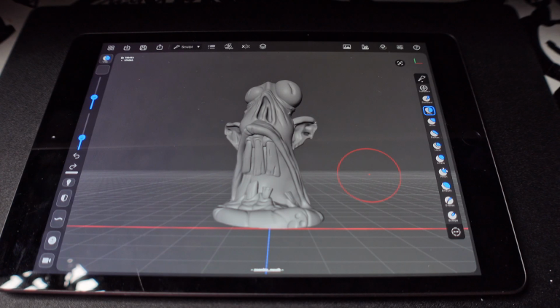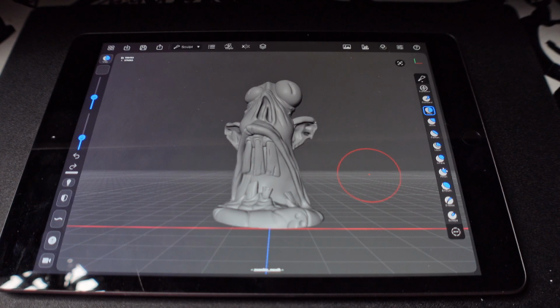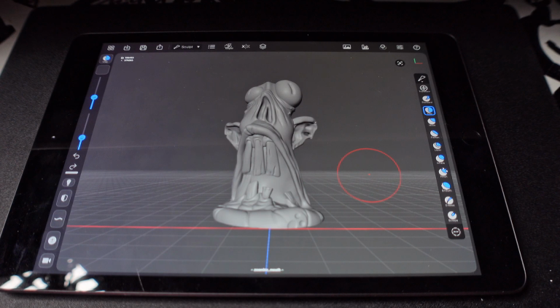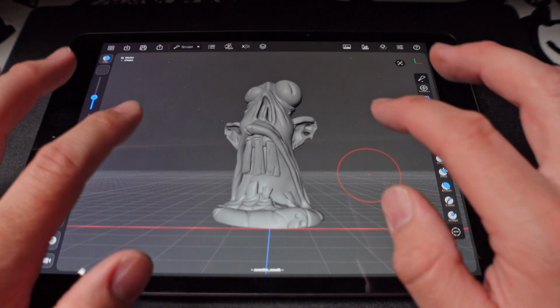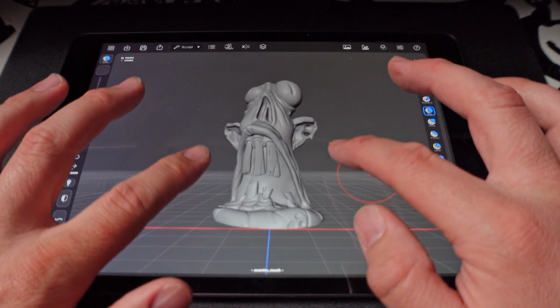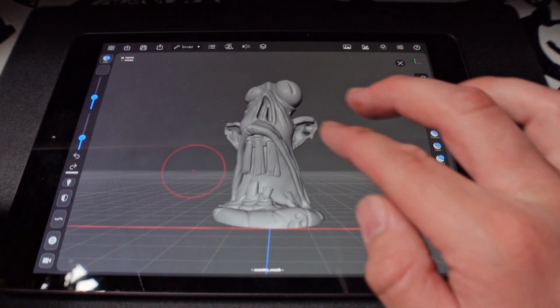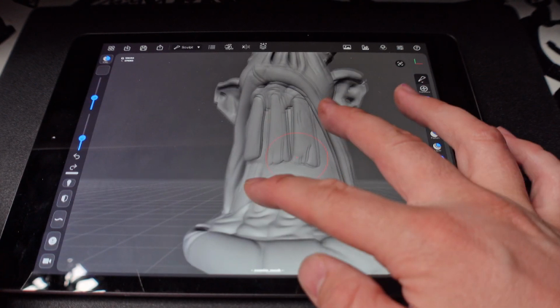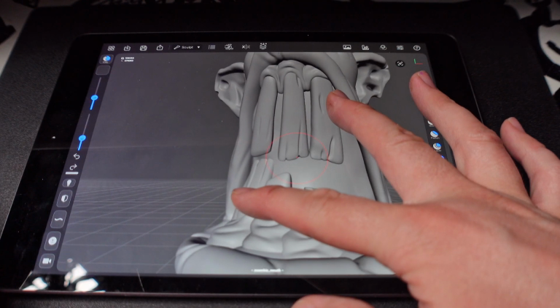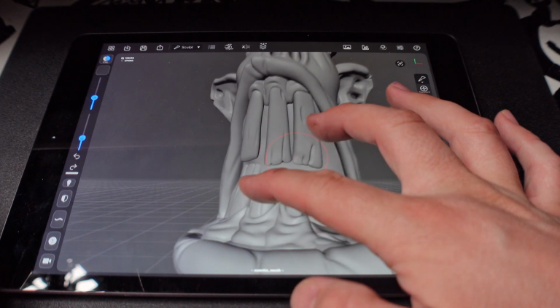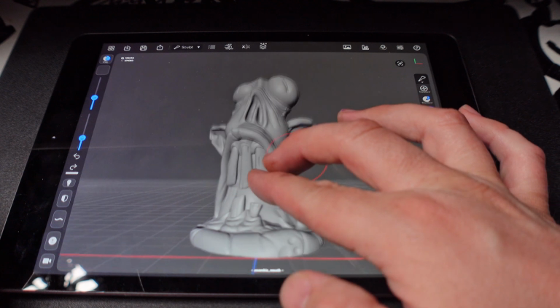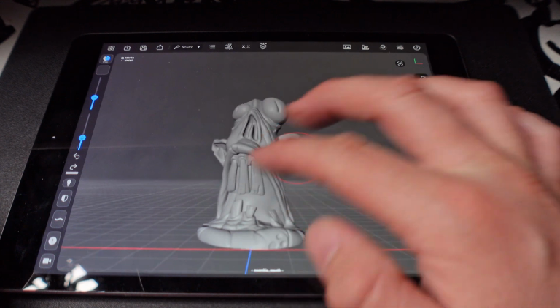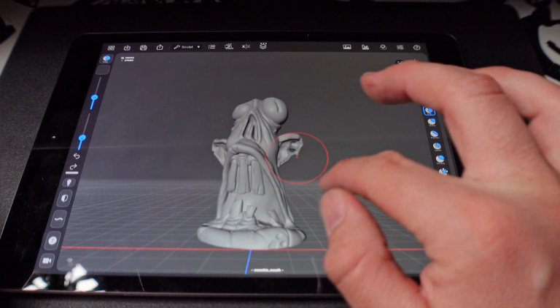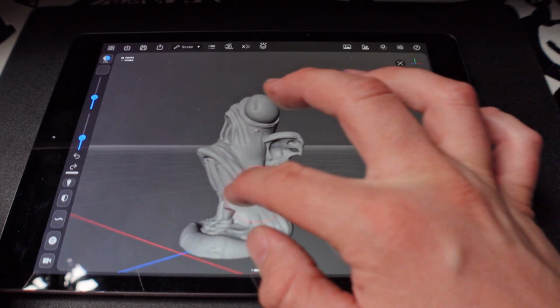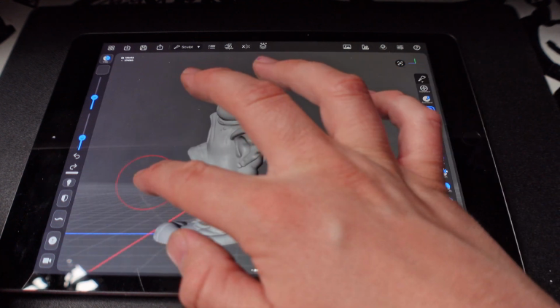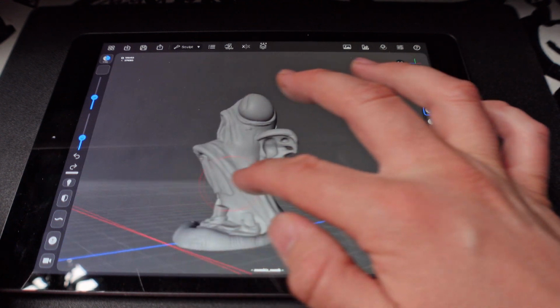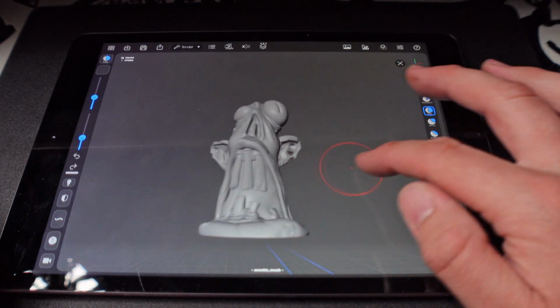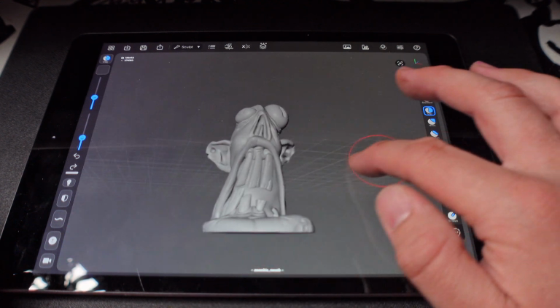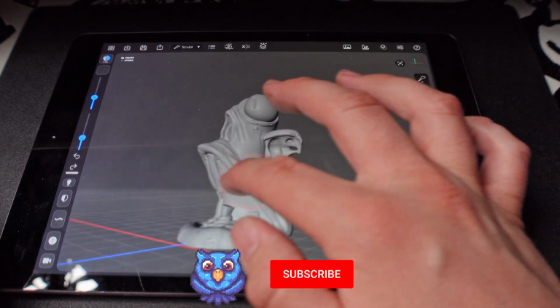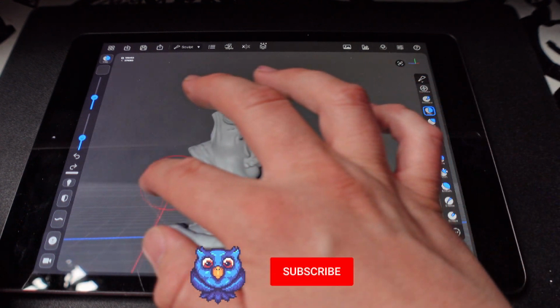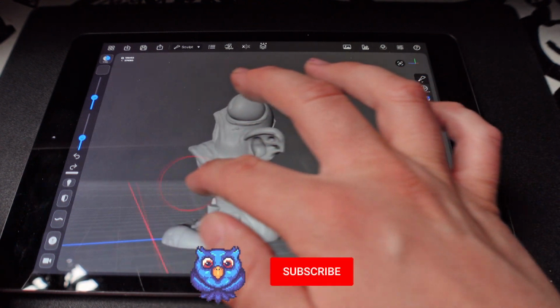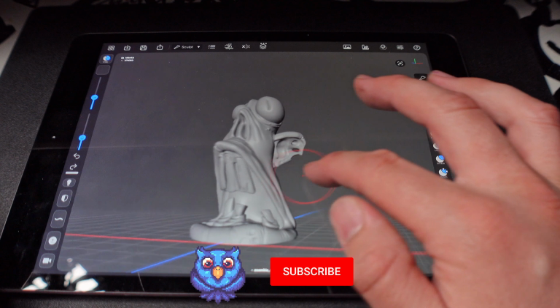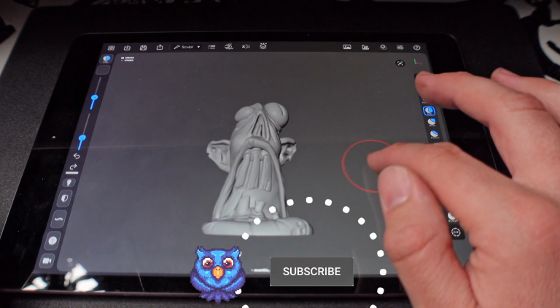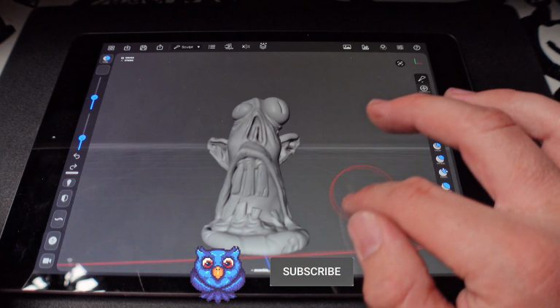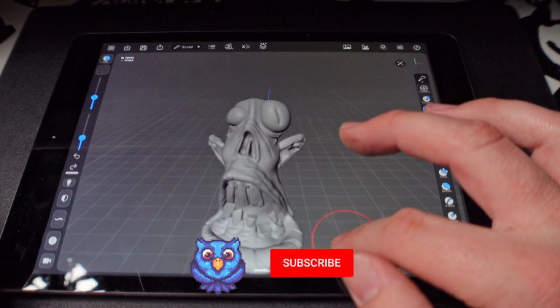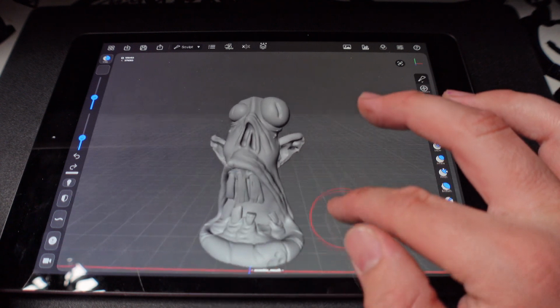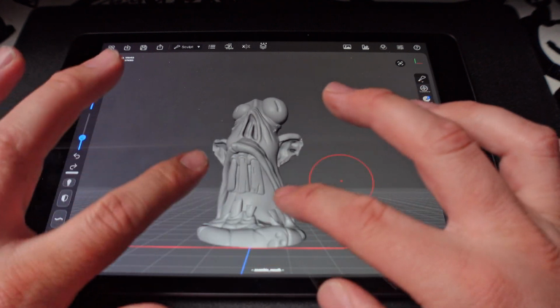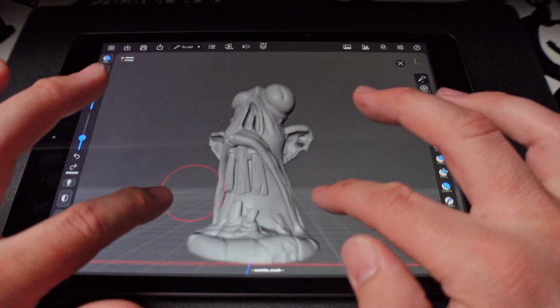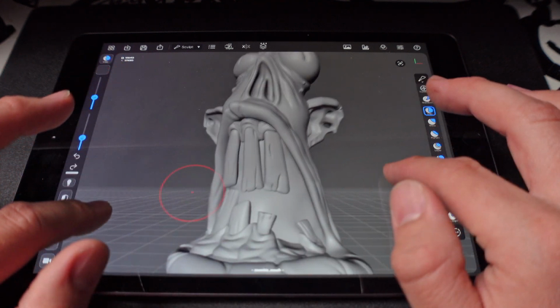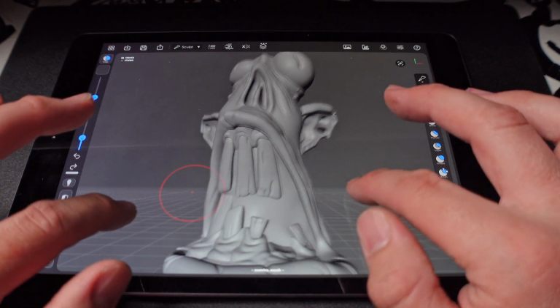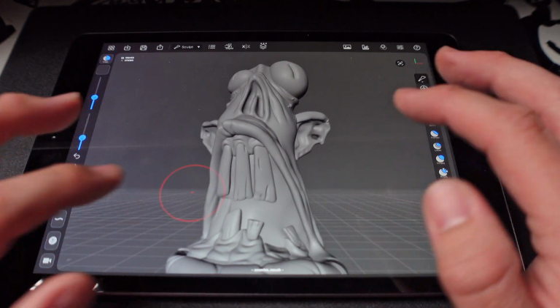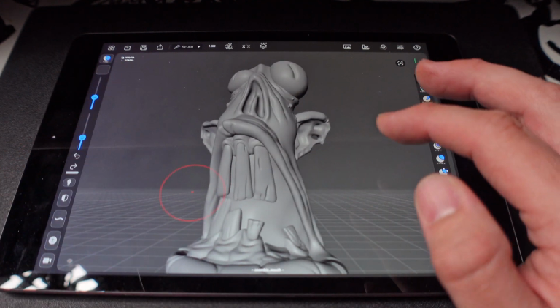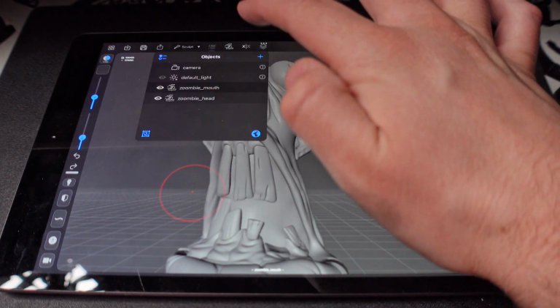So now we are in Forger and we're just going to take a look at things. This is really my first time actually ever getting inside Forger. But this is a little zombie that I made inside of ZBrush. I exported and then airdropped it to the iPad. And let's go ahead and select the head.